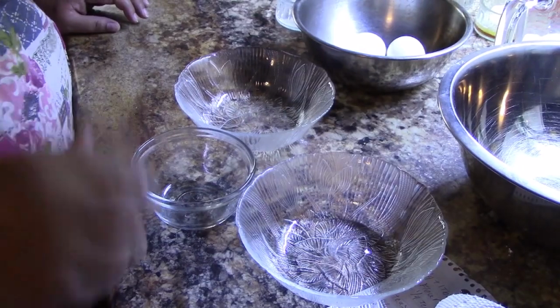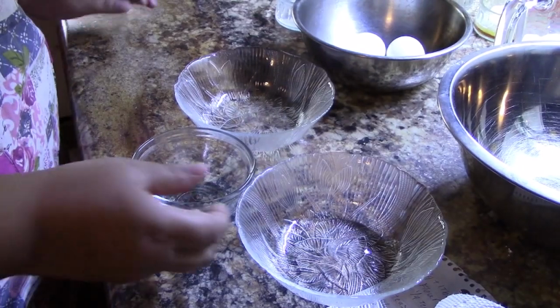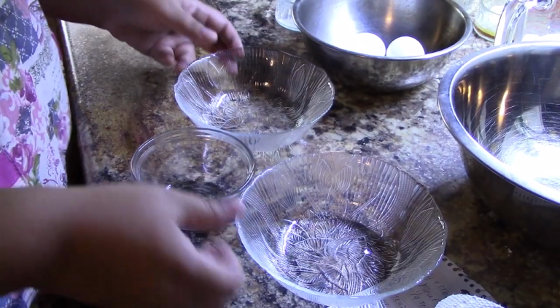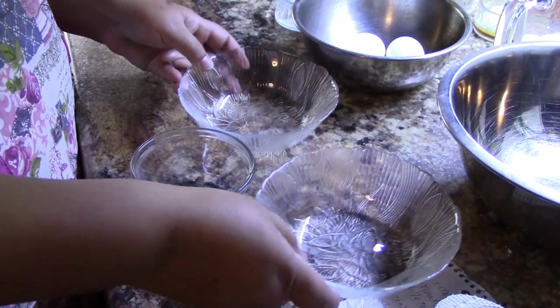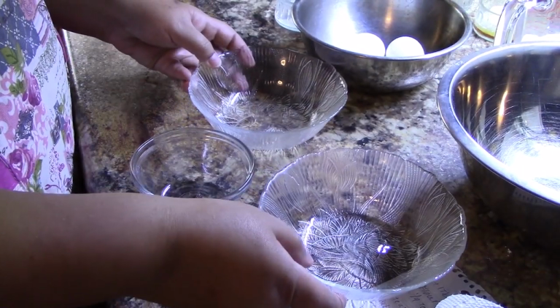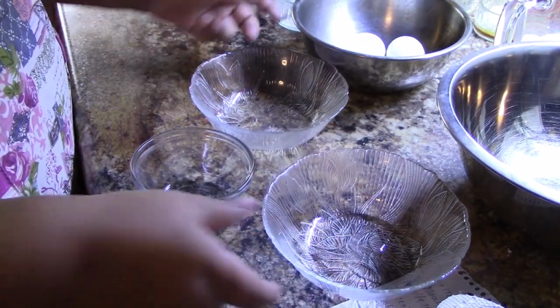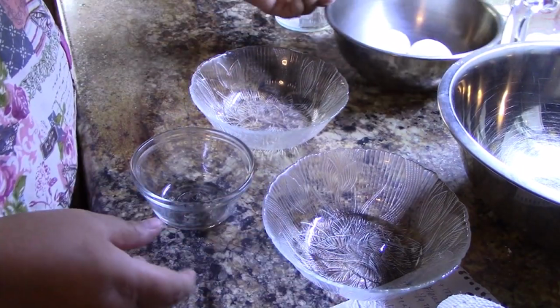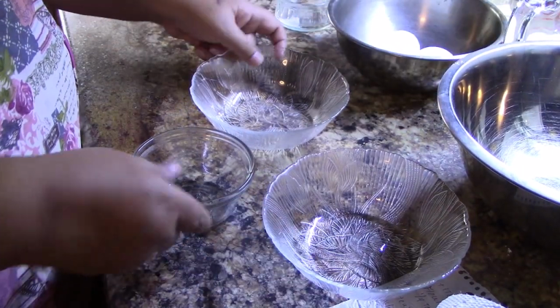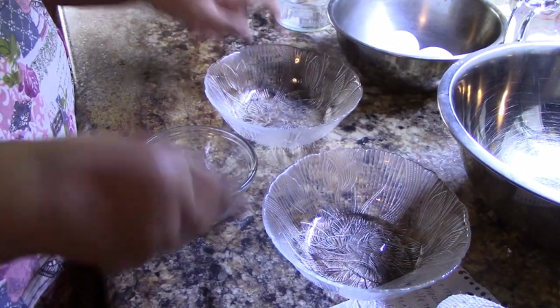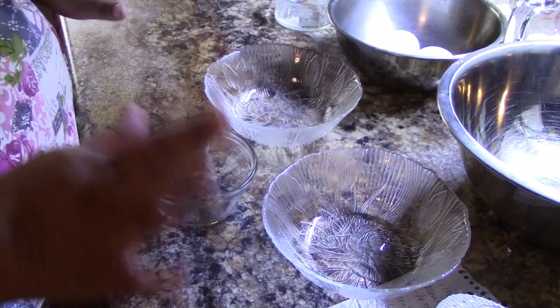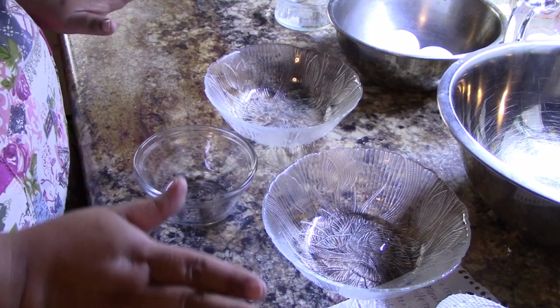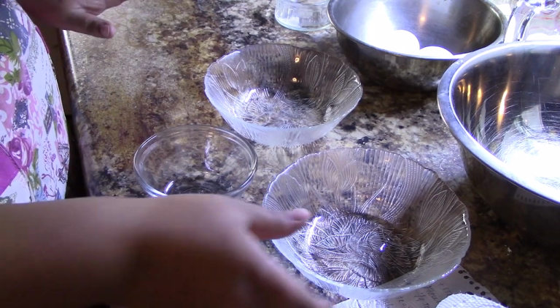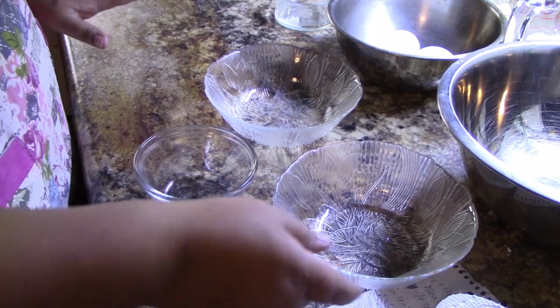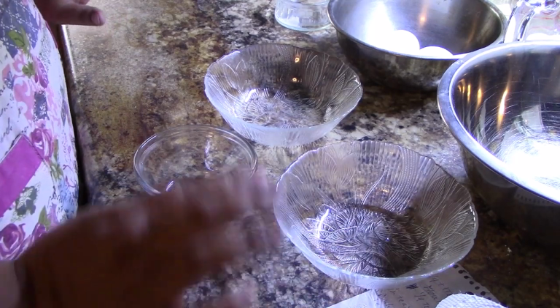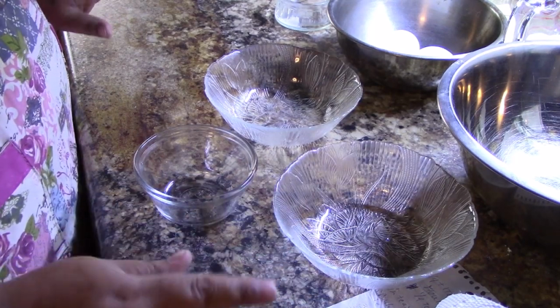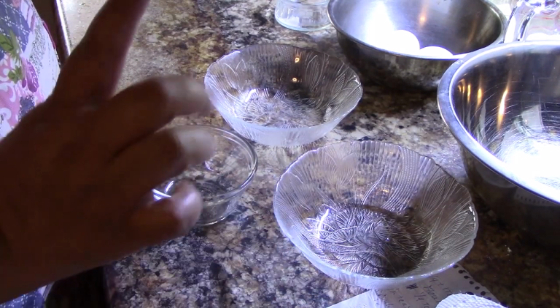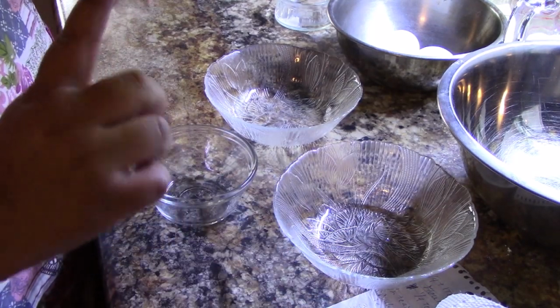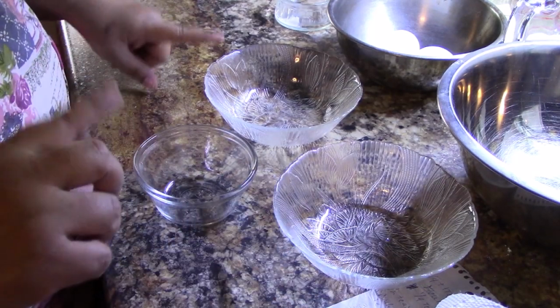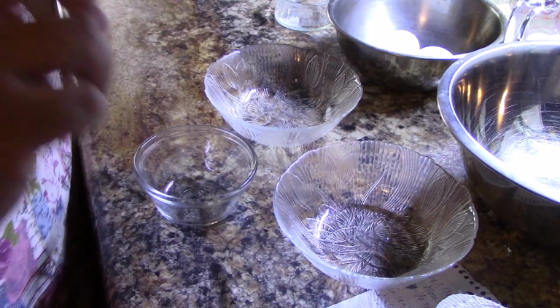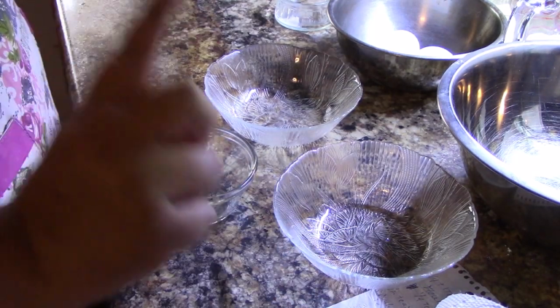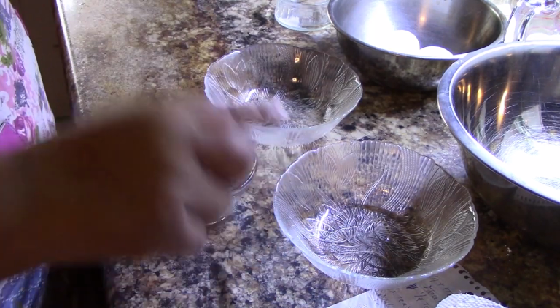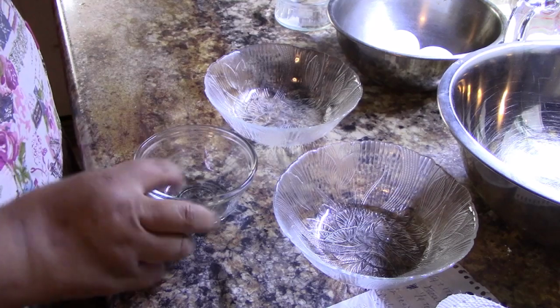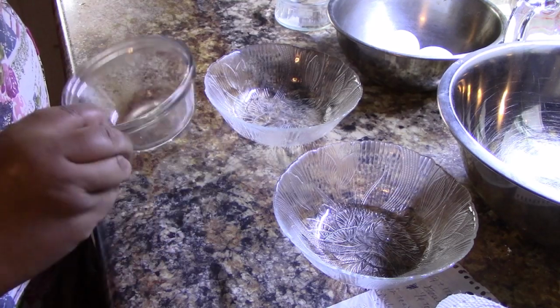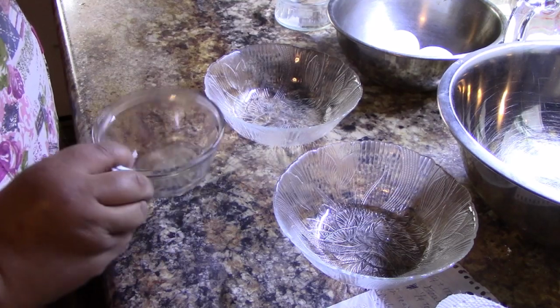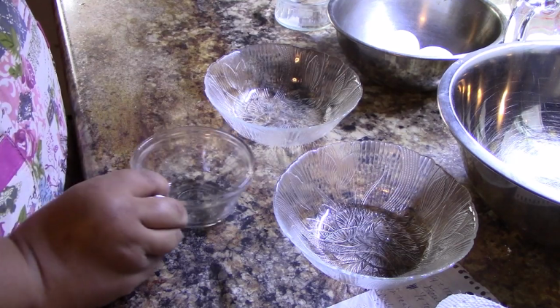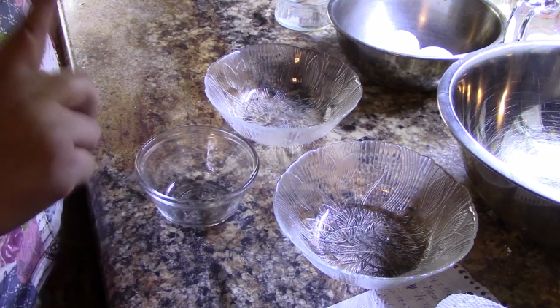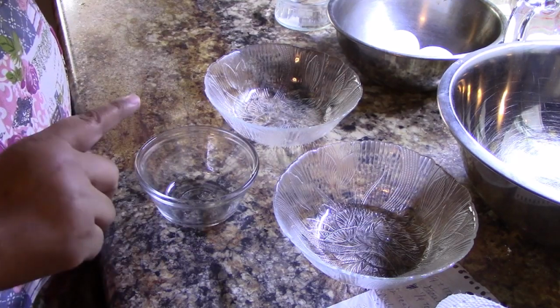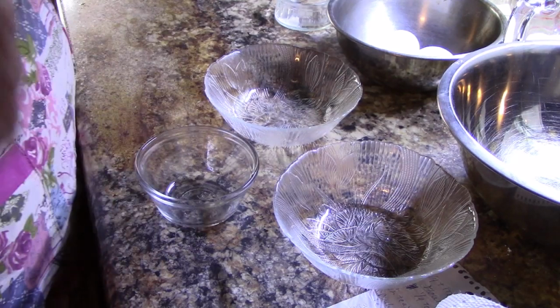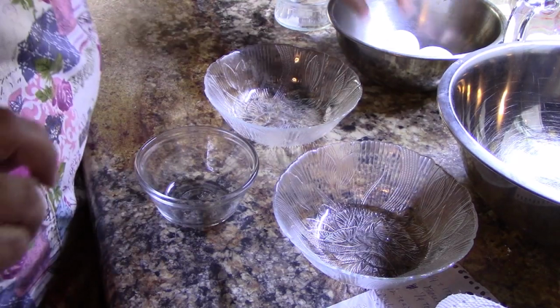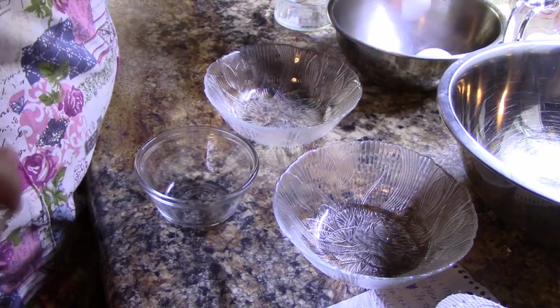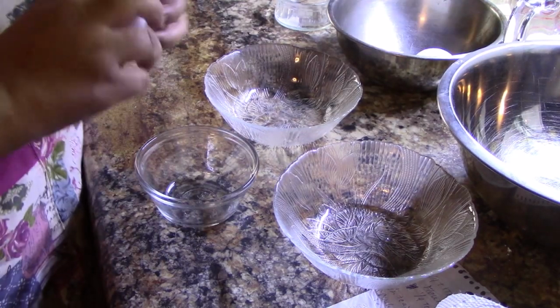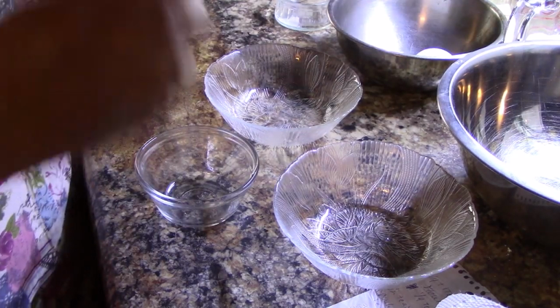I have my three bowls here — I call this the three-bowl method. Basically, I have one bowl for my egg yolks, one for the whites, and one to break each egg into. Let me demonstrate that for you.